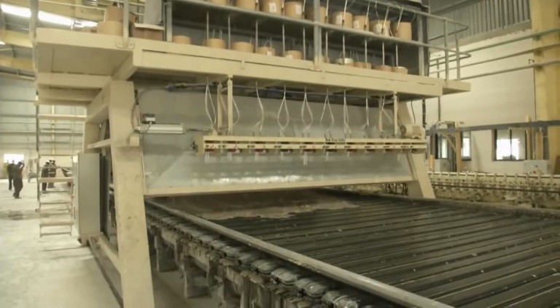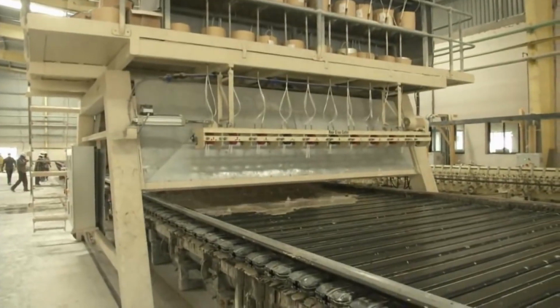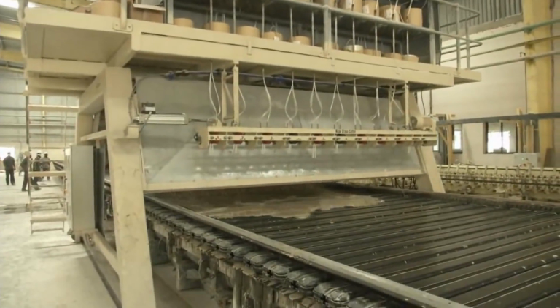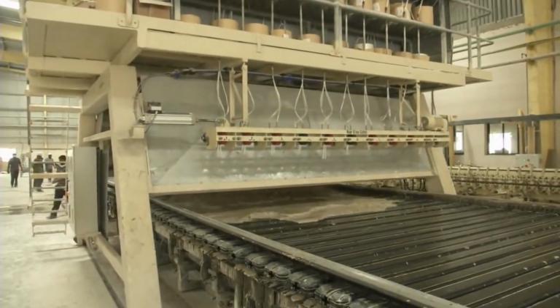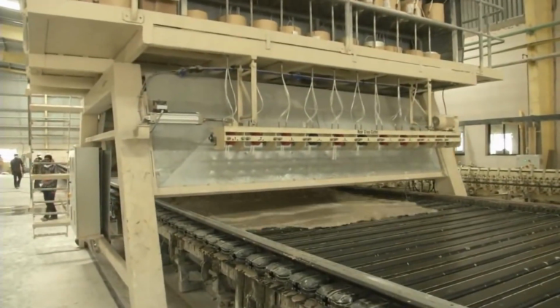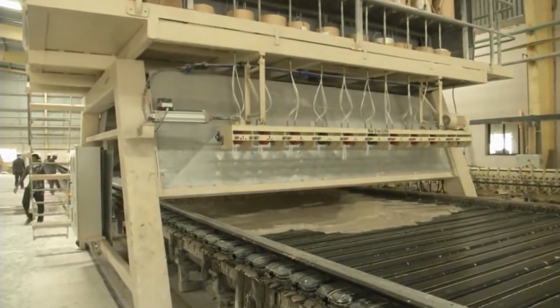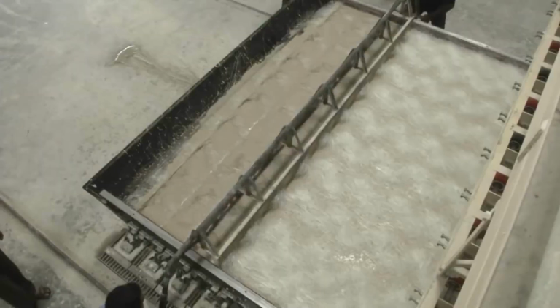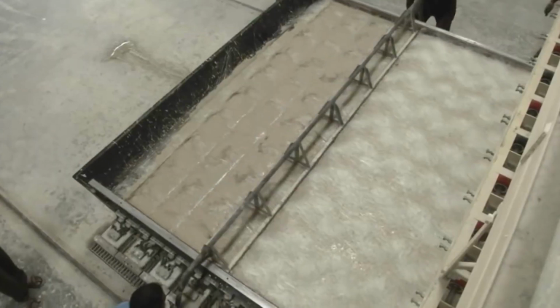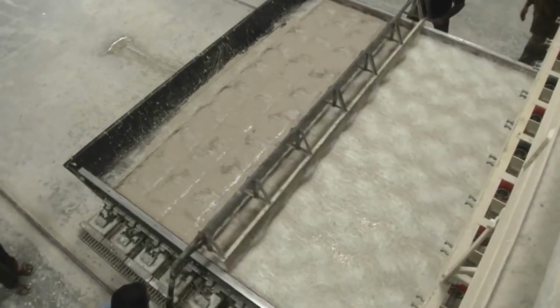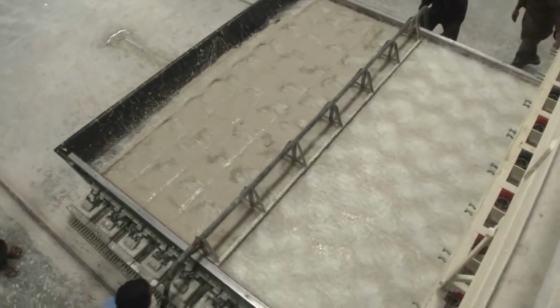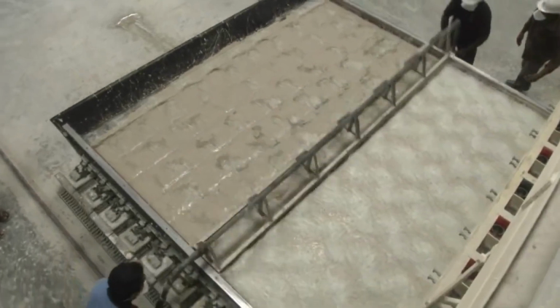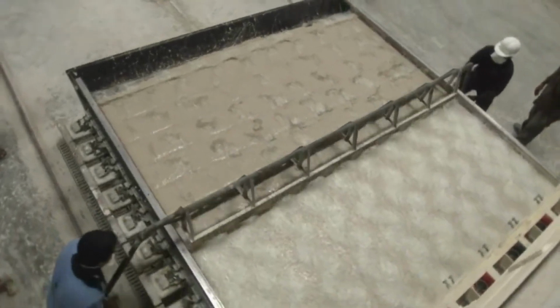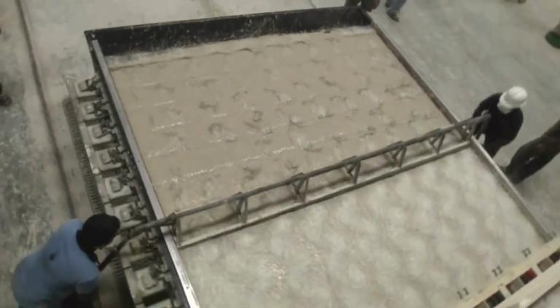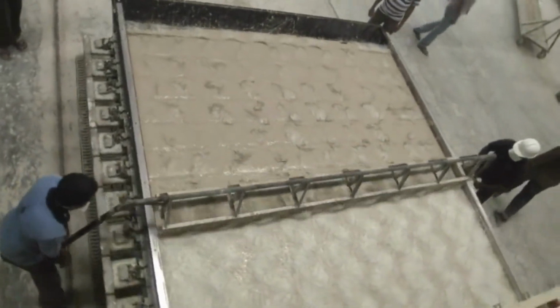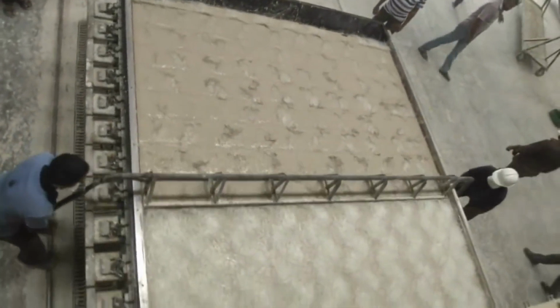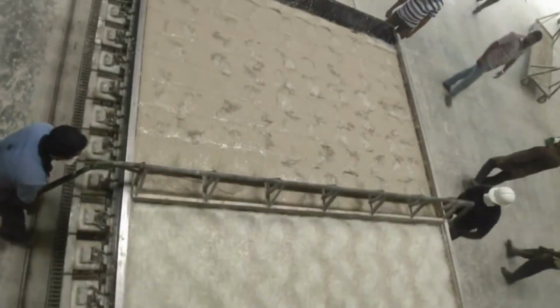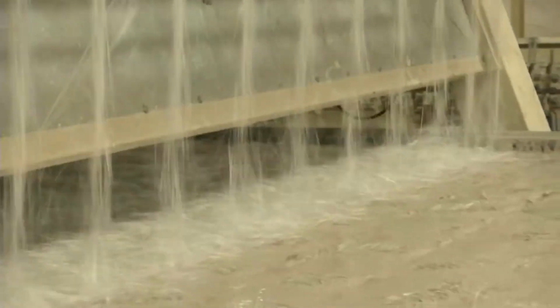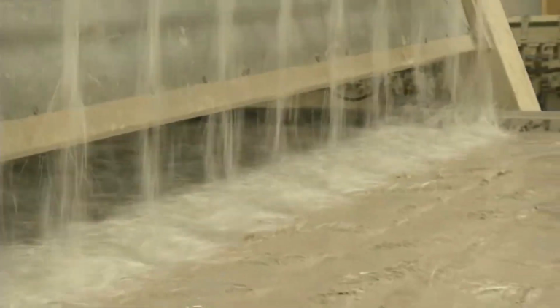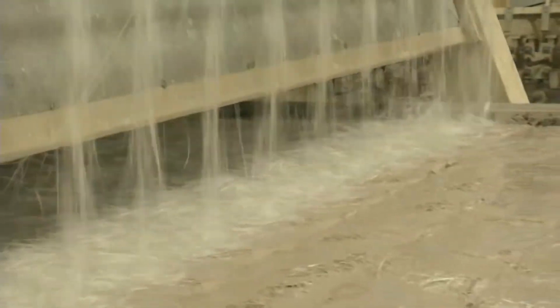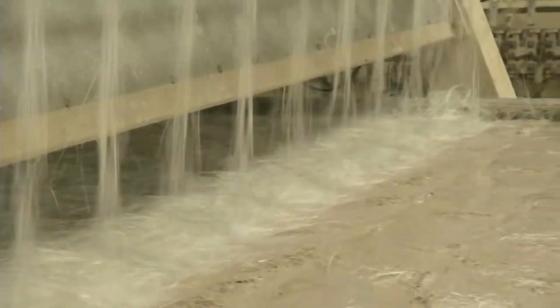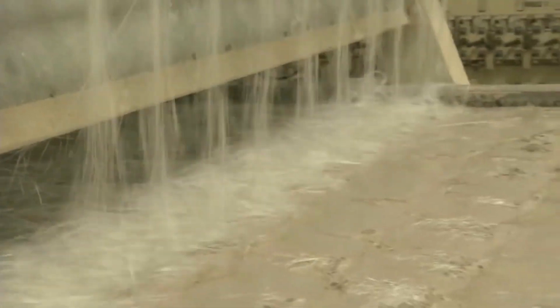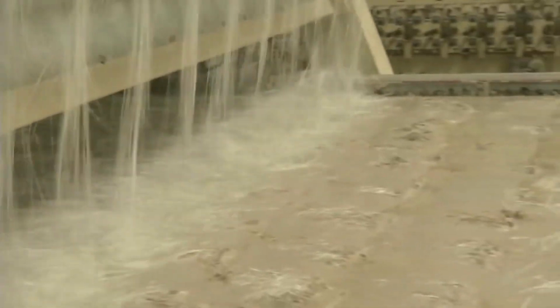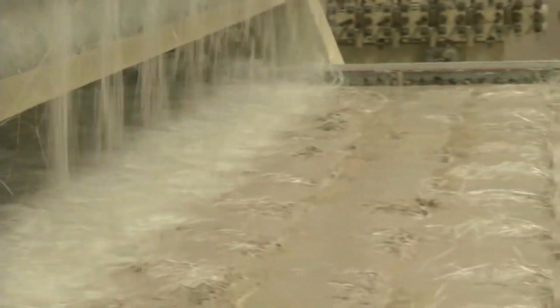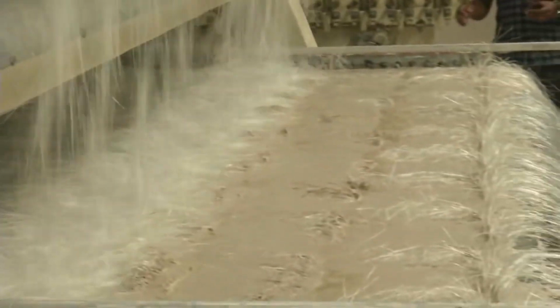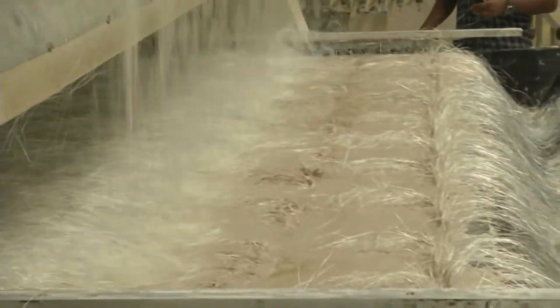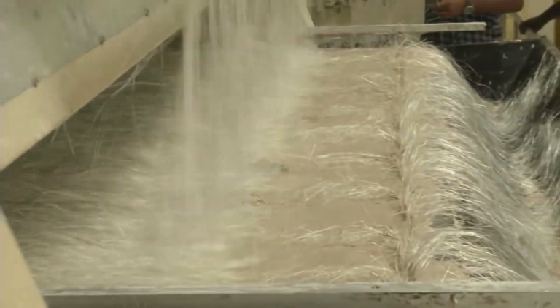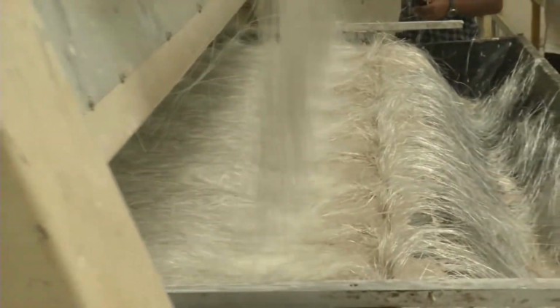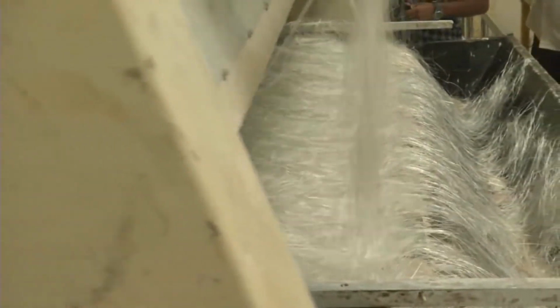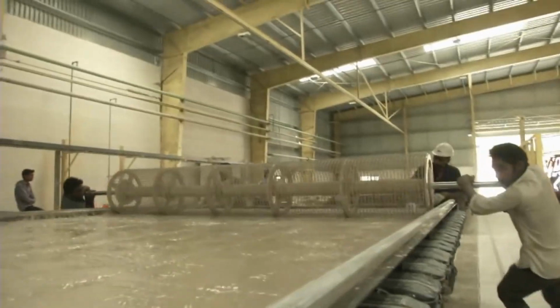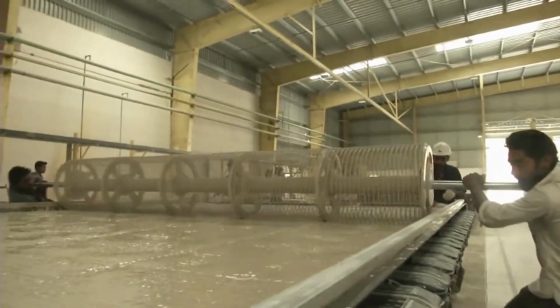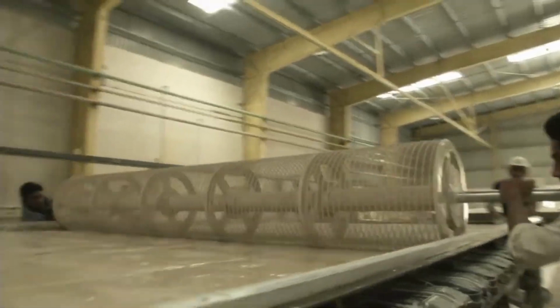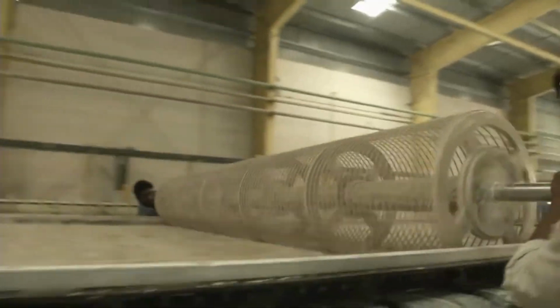Now, the second pouring of the mix is done along with cut glass fibers with tamping to form the ribs of the hollow panel. In the third stage, the process of the first stage is repeated to complete the top layer of the panel.